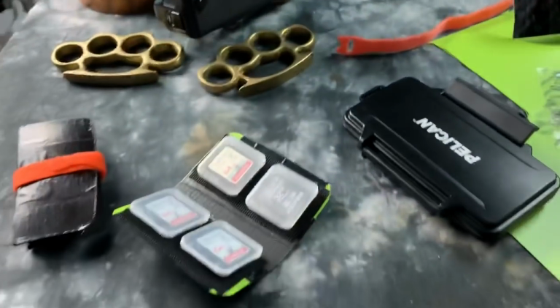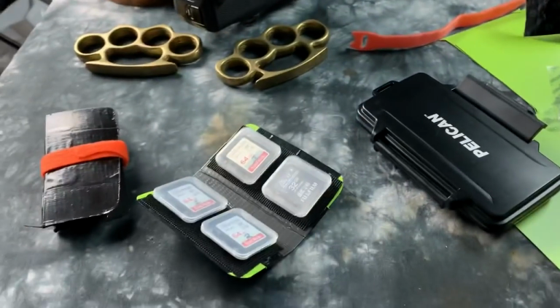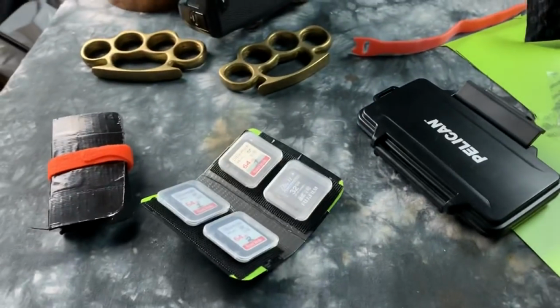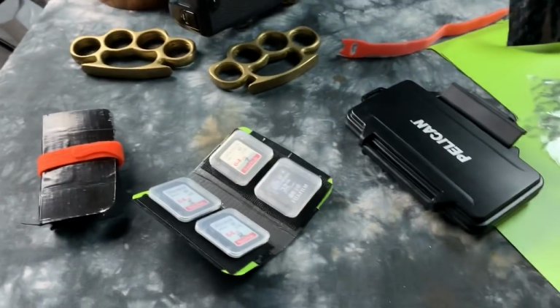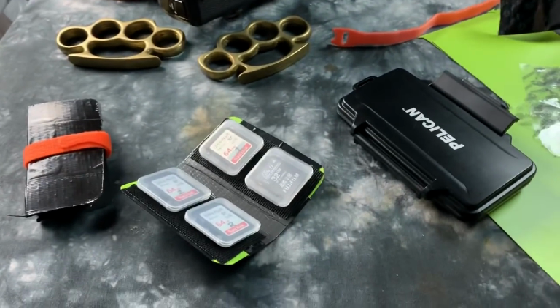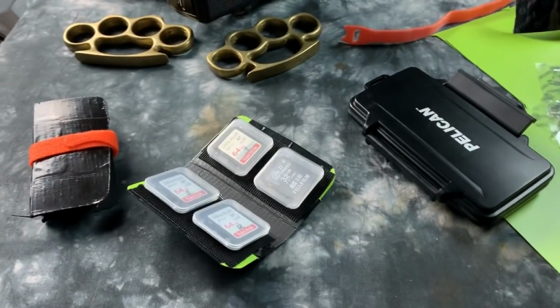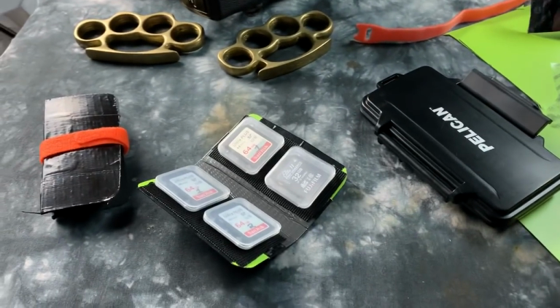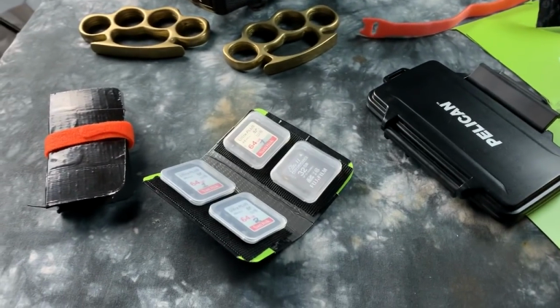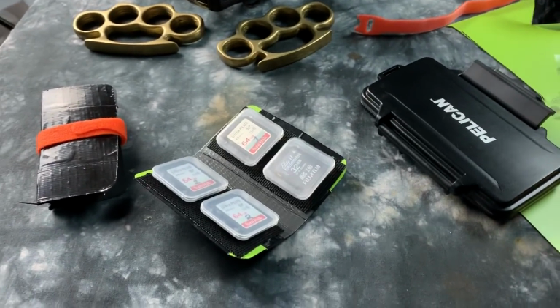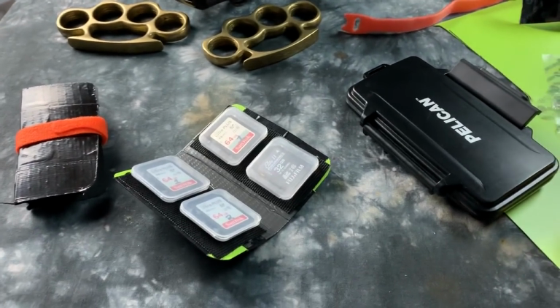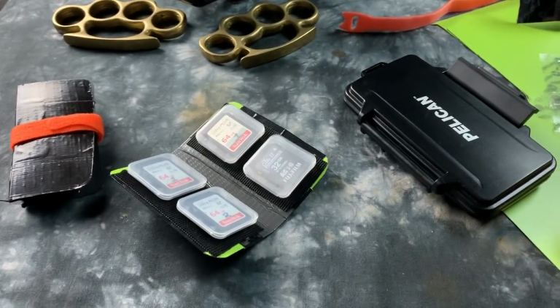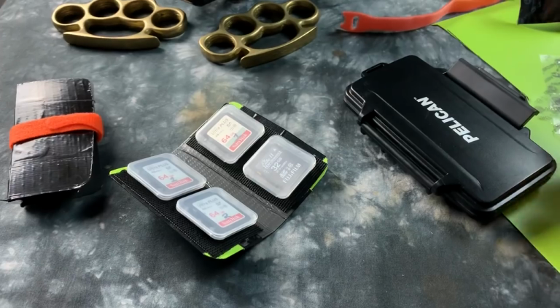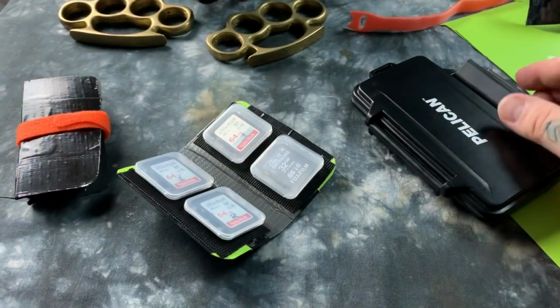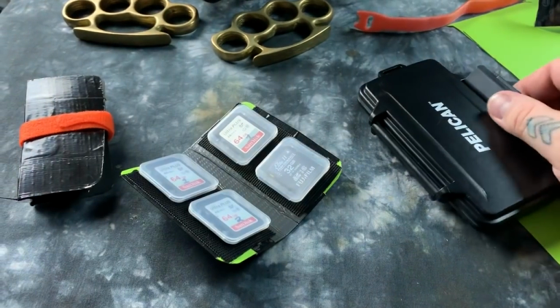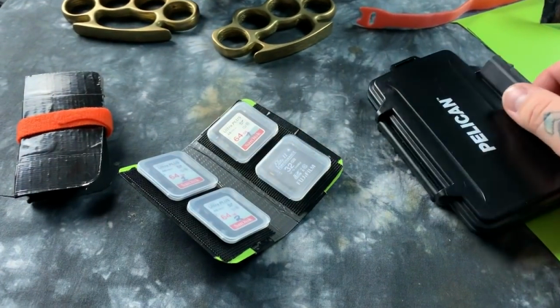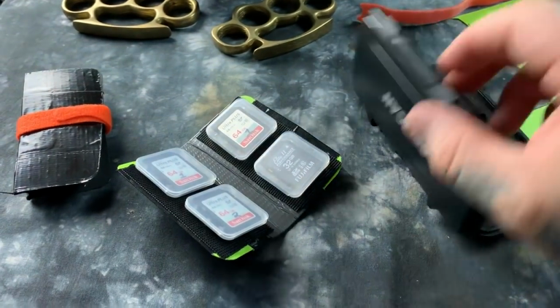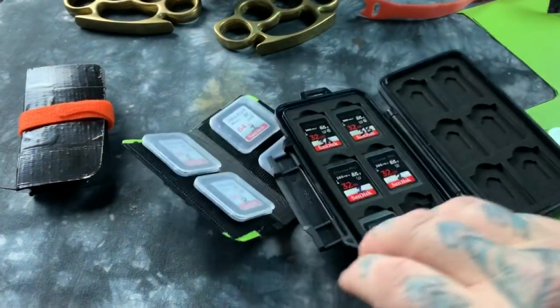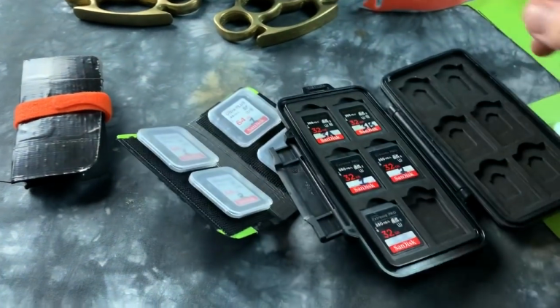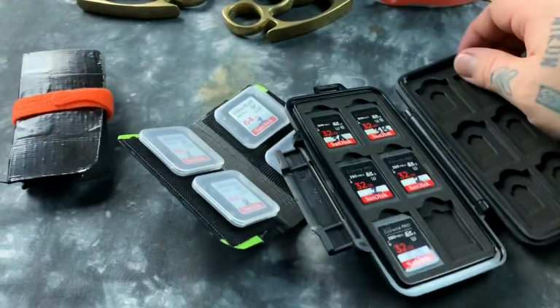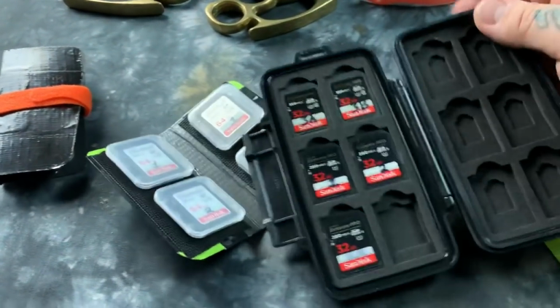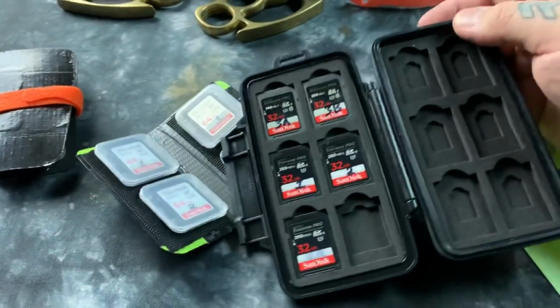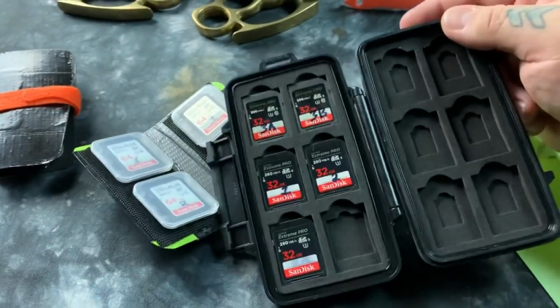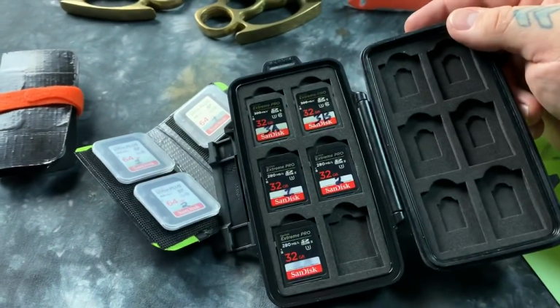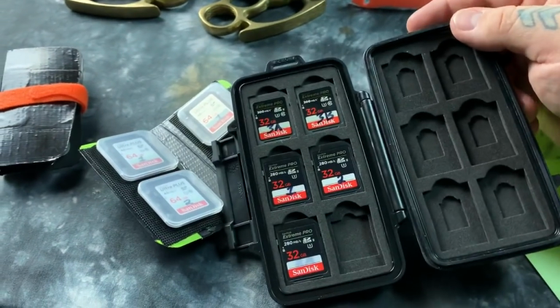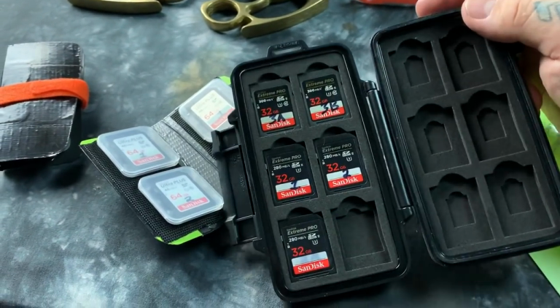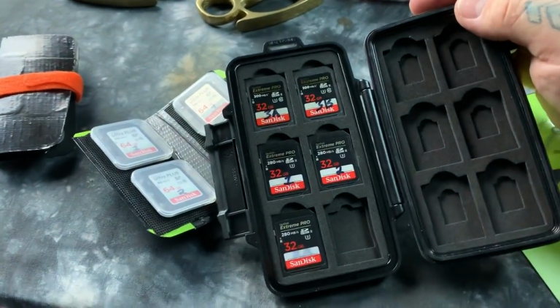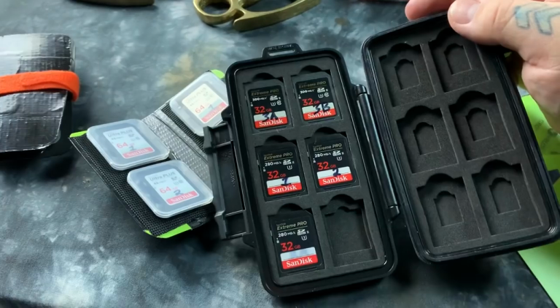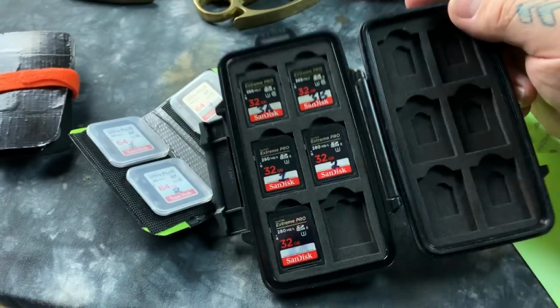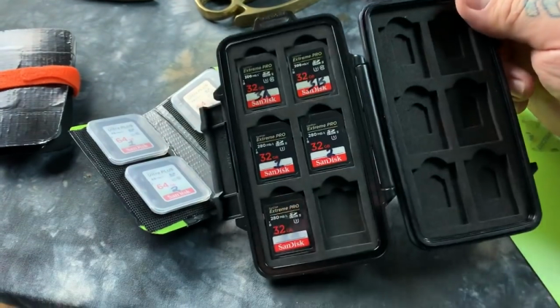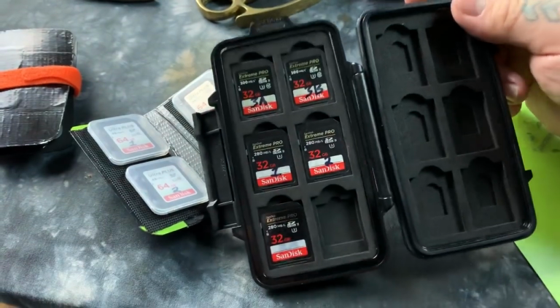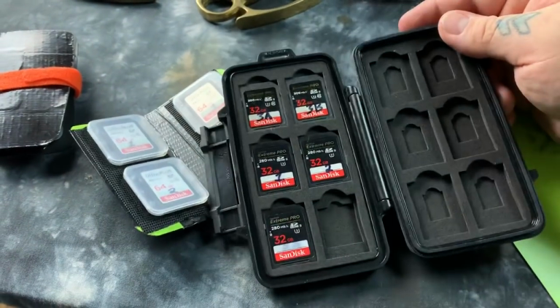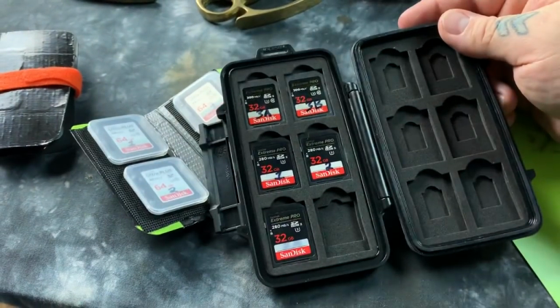Hey! Happy Holidays! I have a lot of professional SD card holders, including this one from Pelican. It's all nice and swell and everything, and it's only 20 bucks.